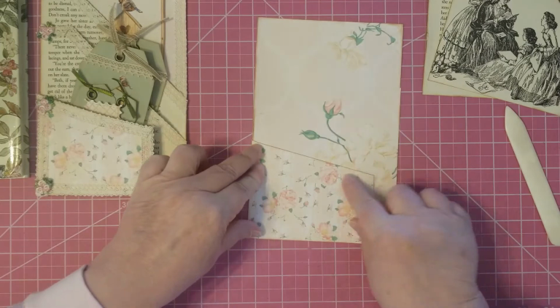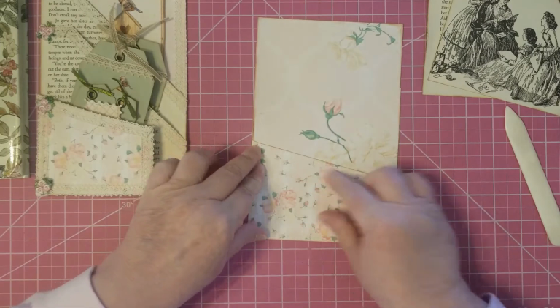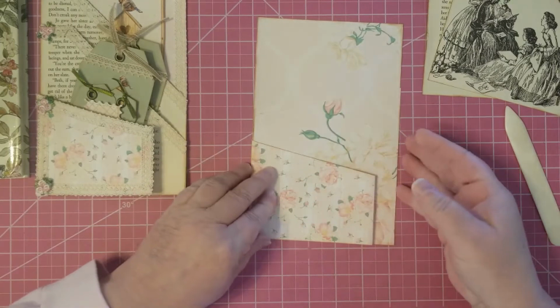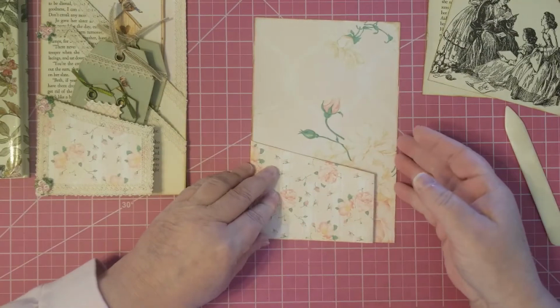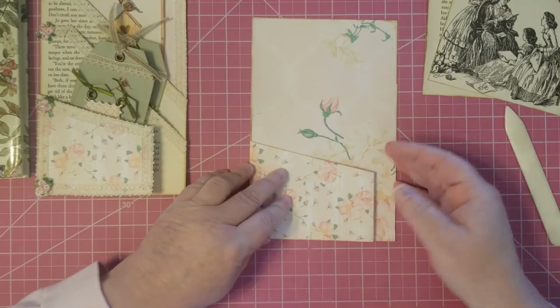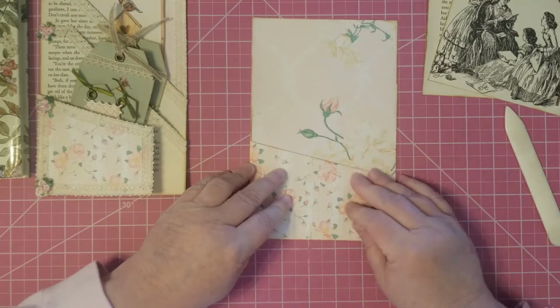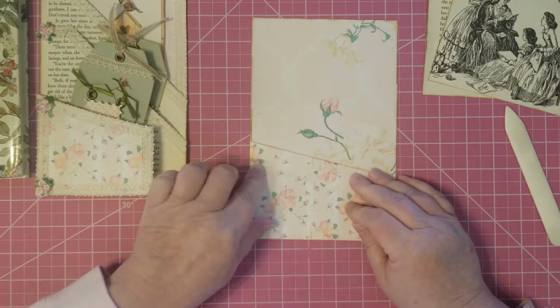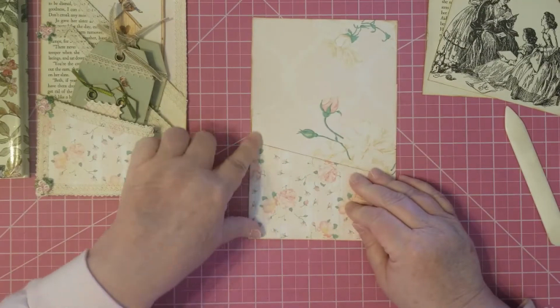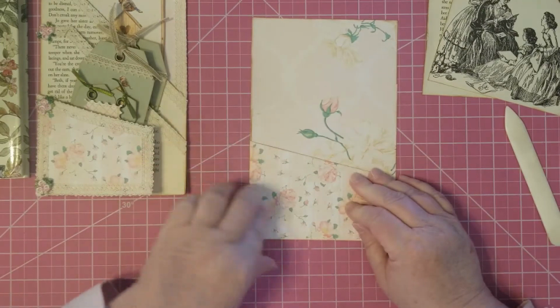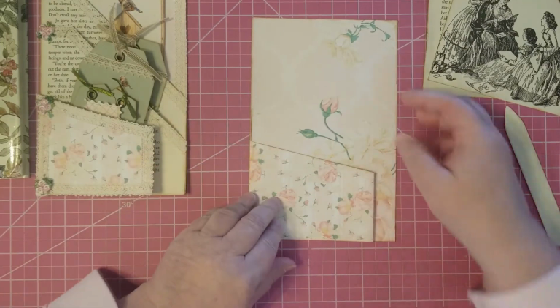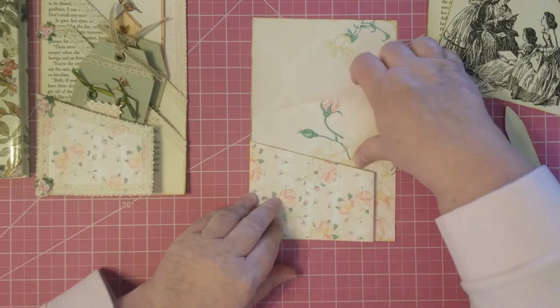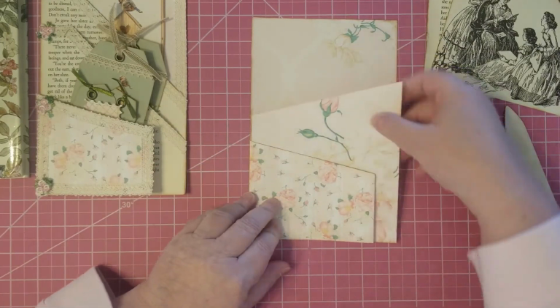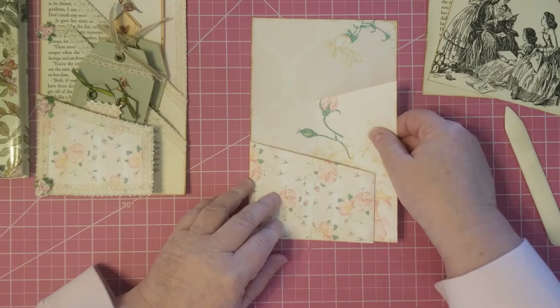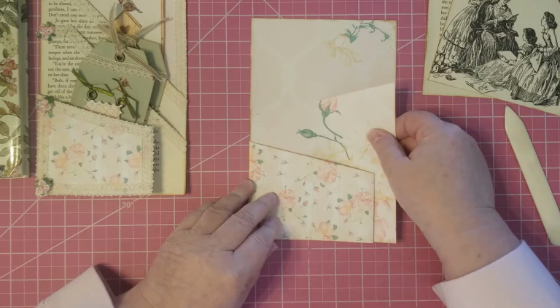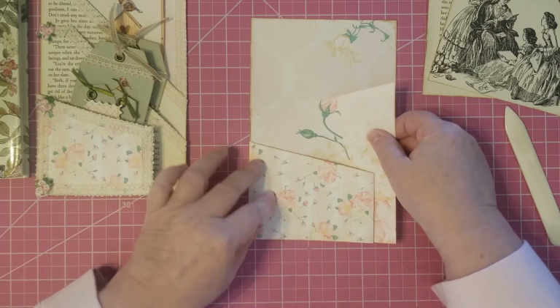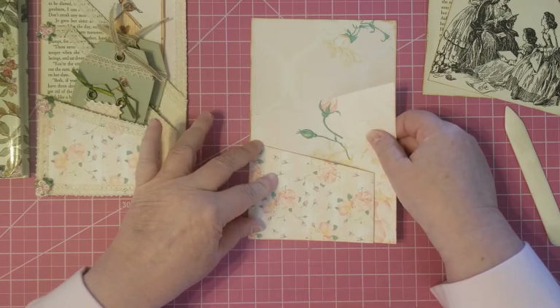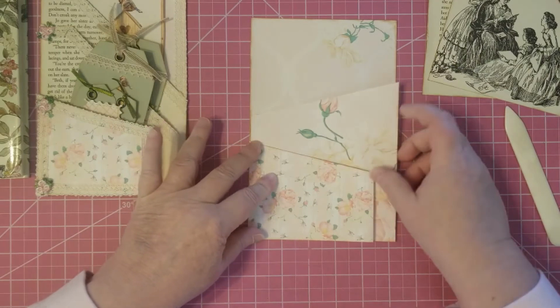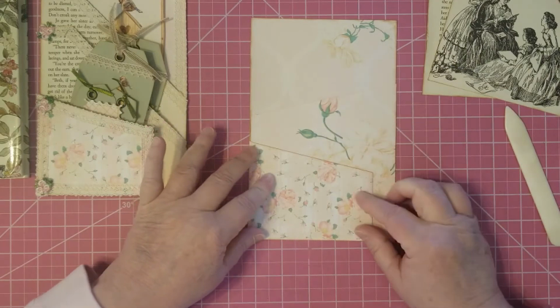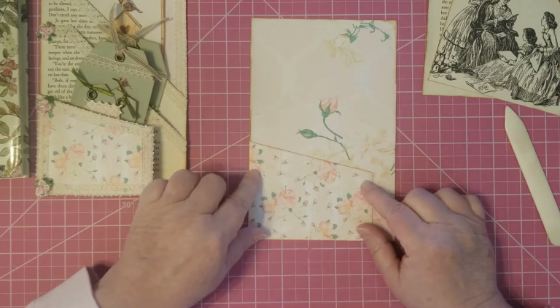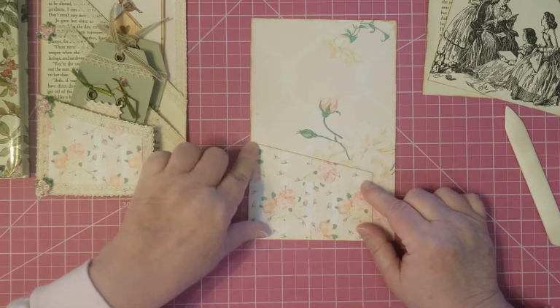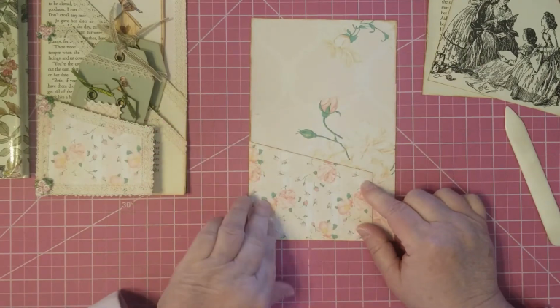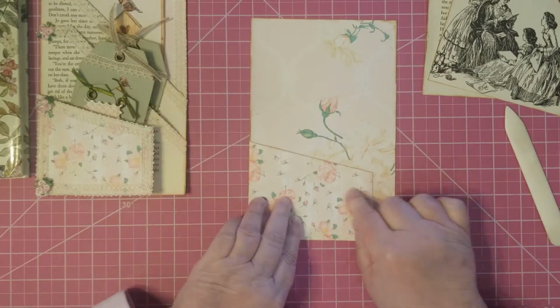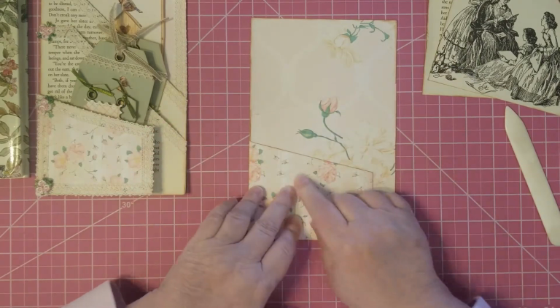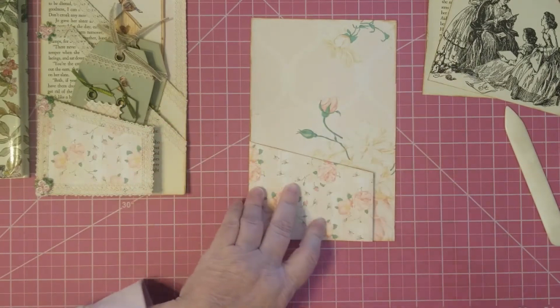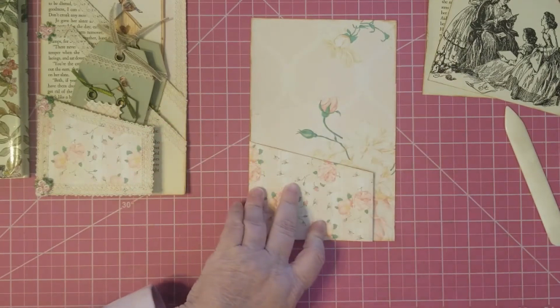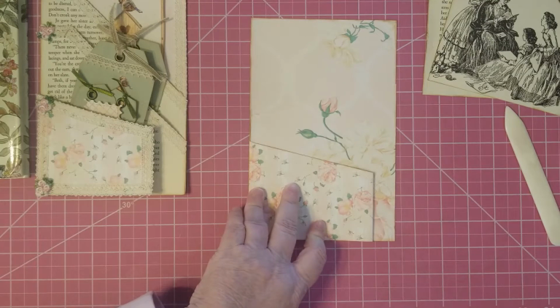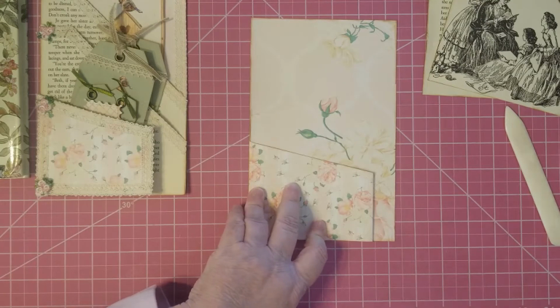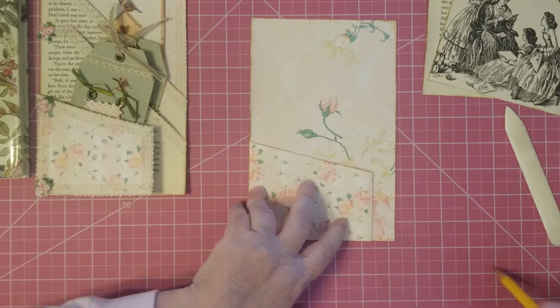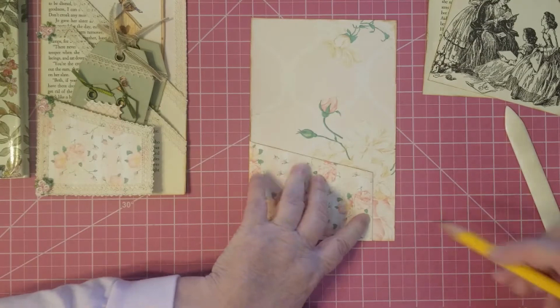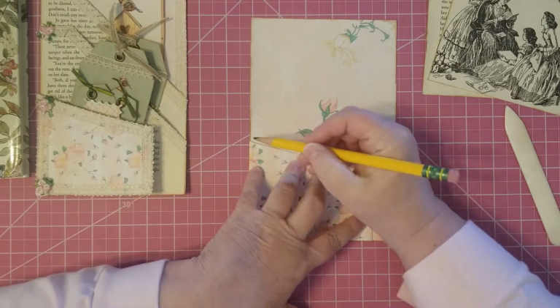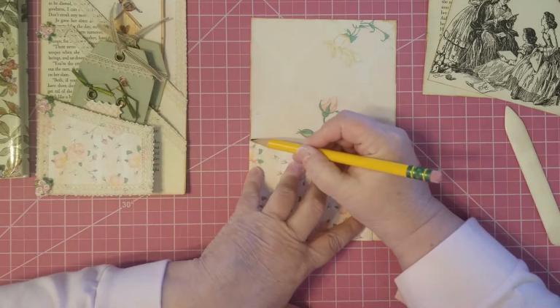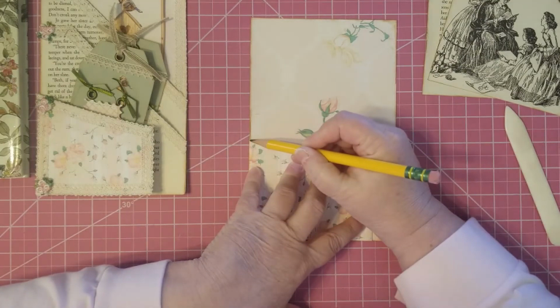I put this in here and make sure it's folding over really nicely and it's up there as far as you can get it. Then I take my pencil and draw around this.